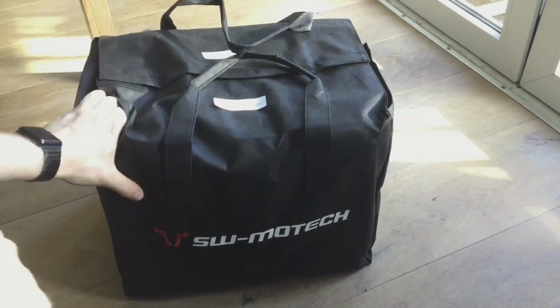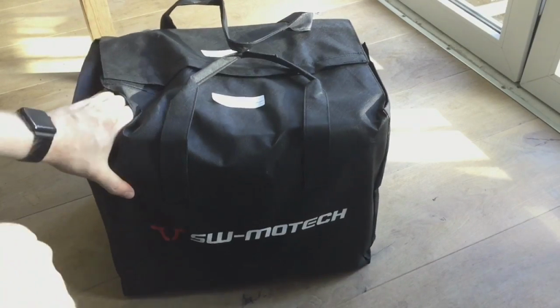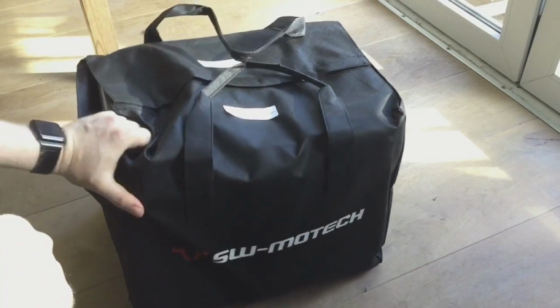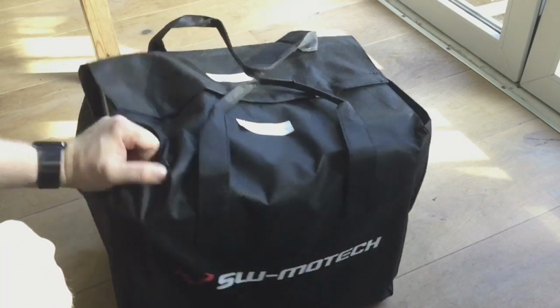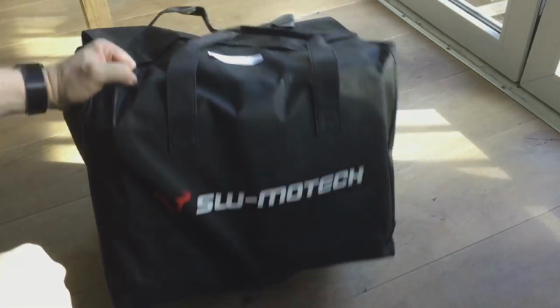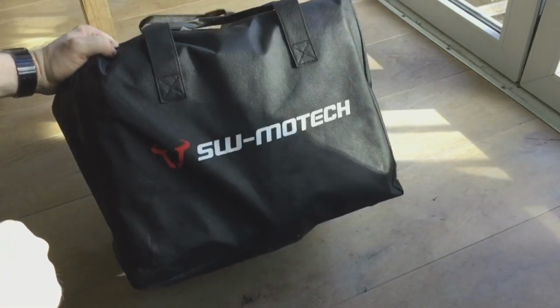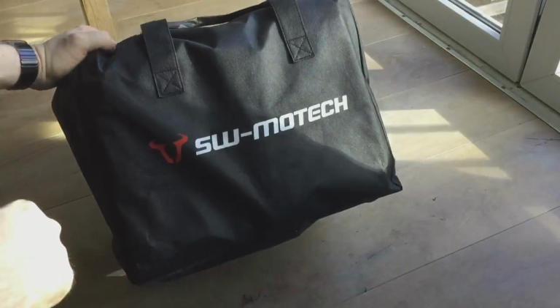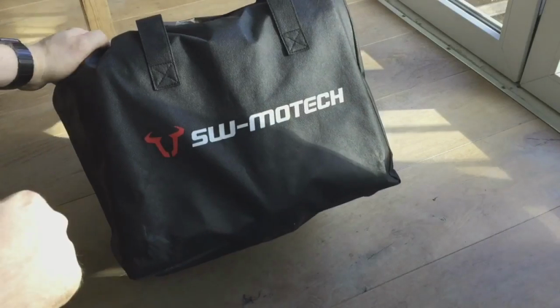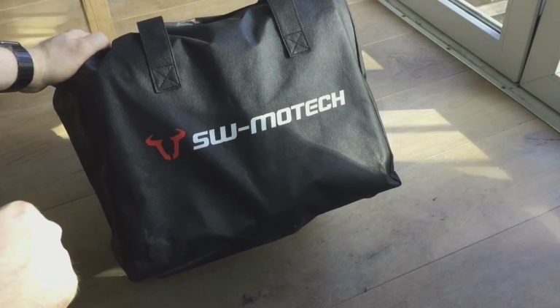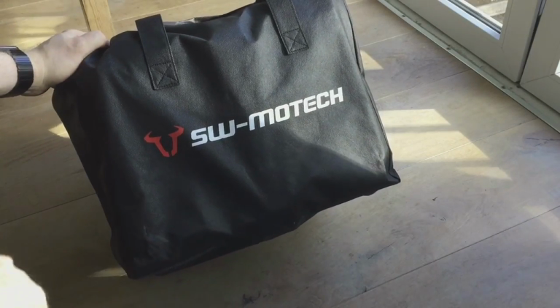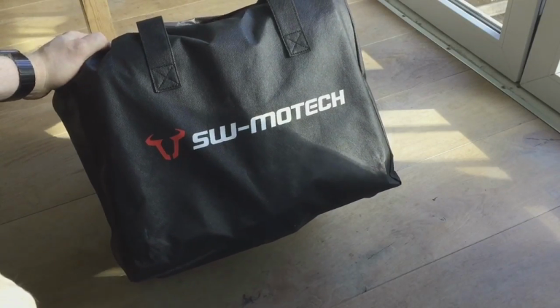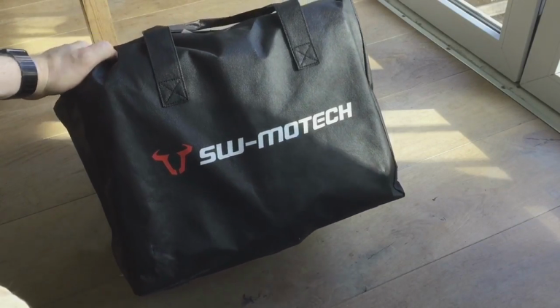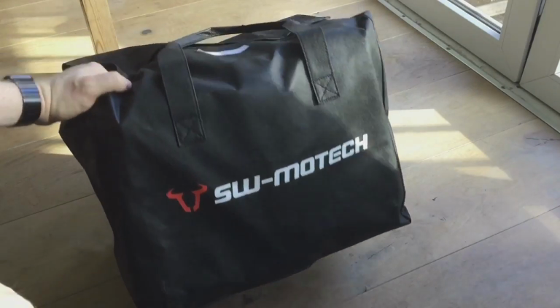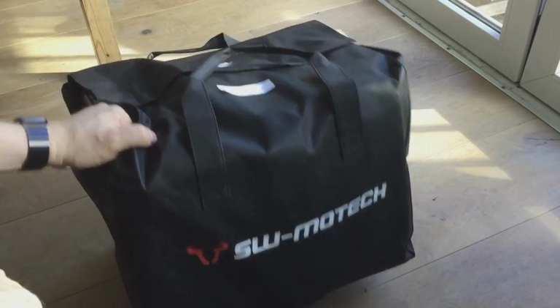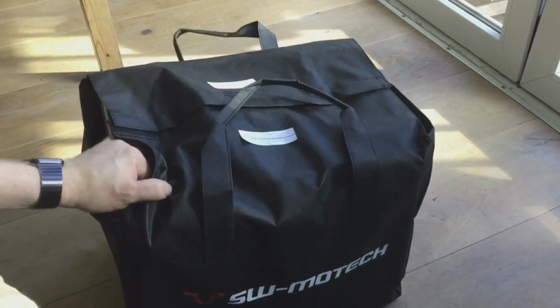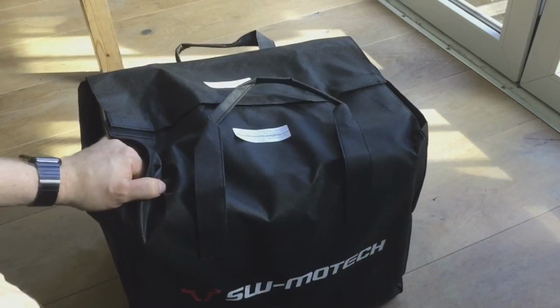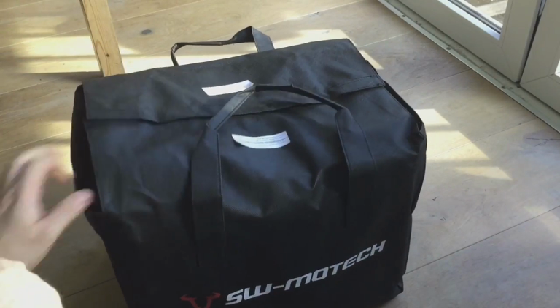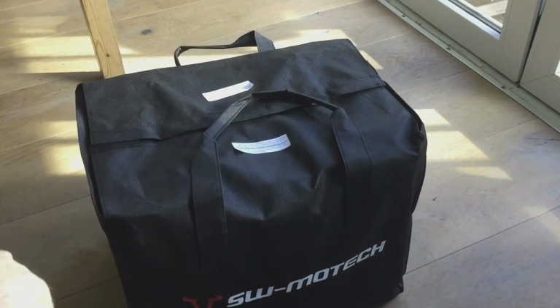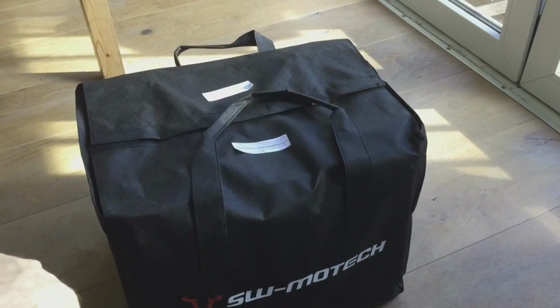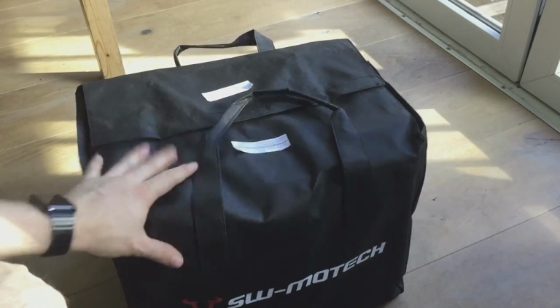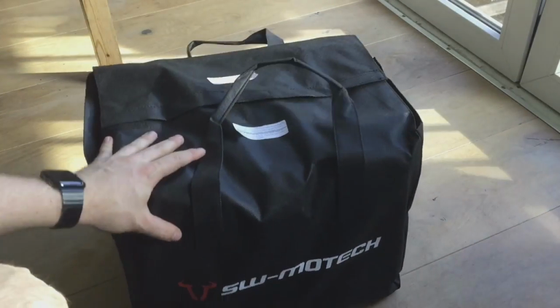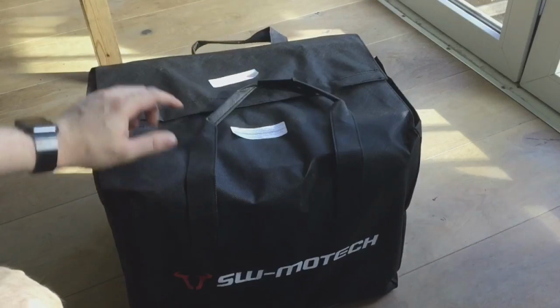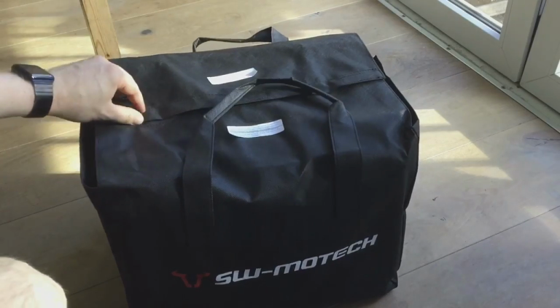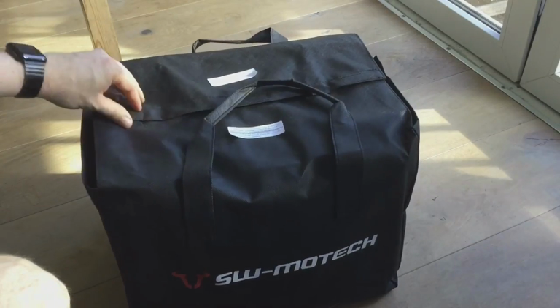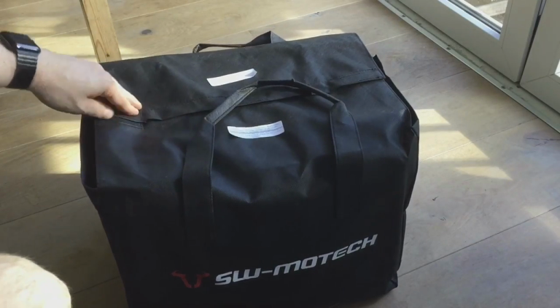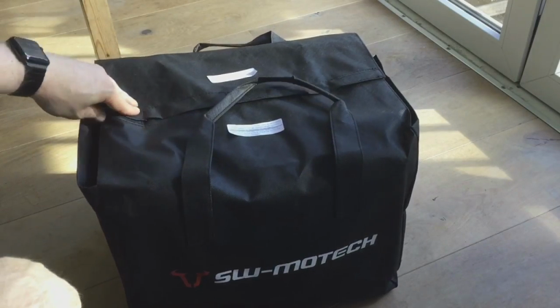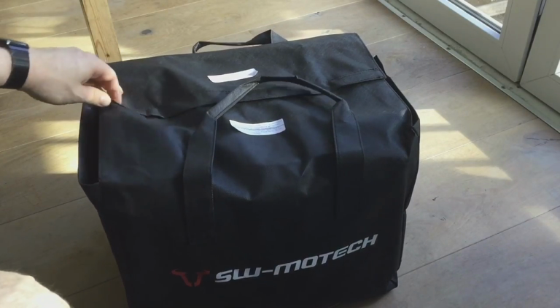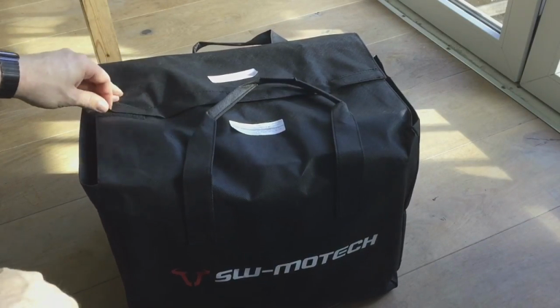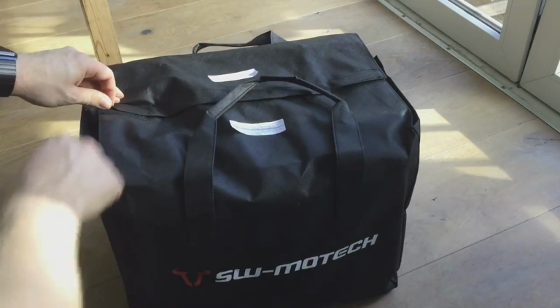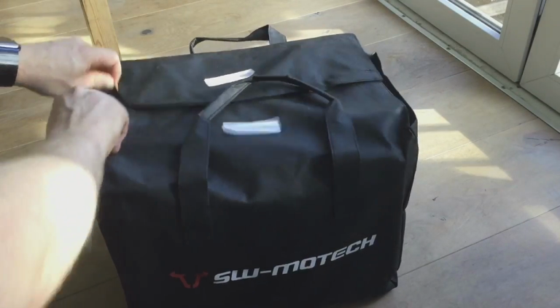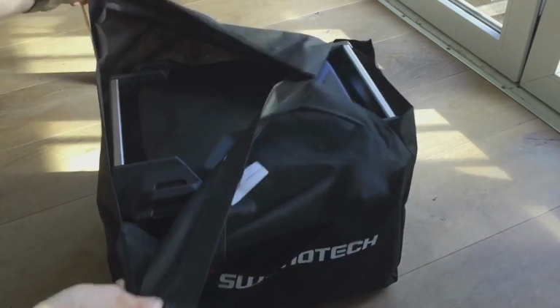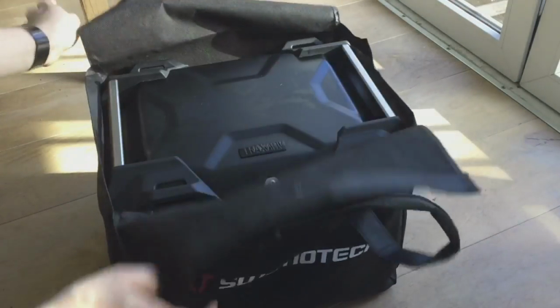Alright, so carry case — pretty nice. This is a case just meant for carrying the box itself. It's not meant as an inner case; they do sell separate ones for that.